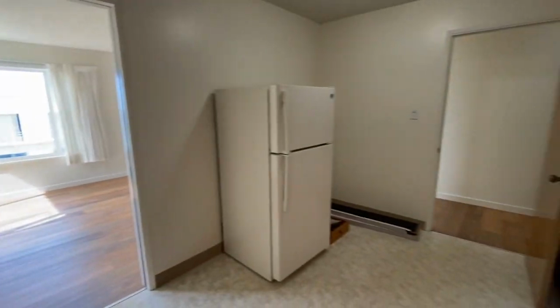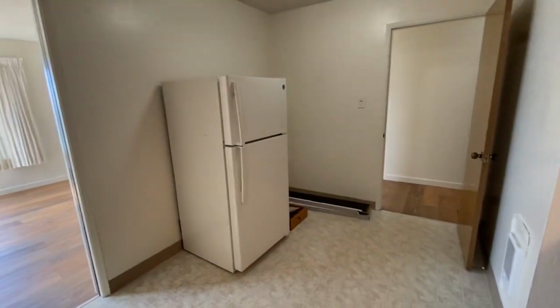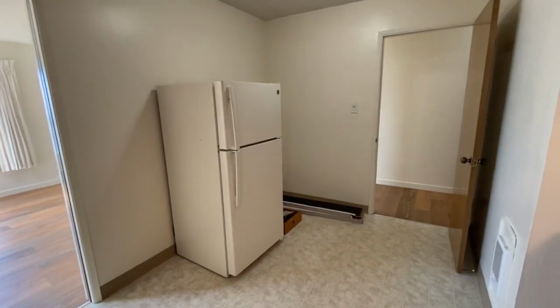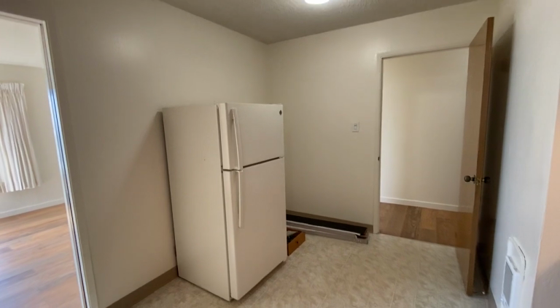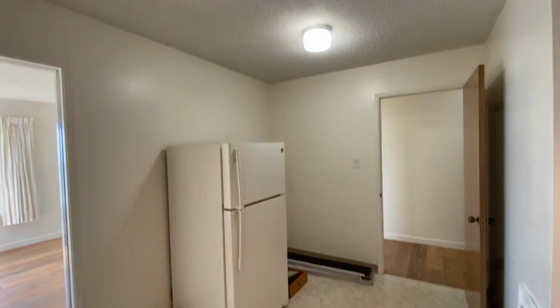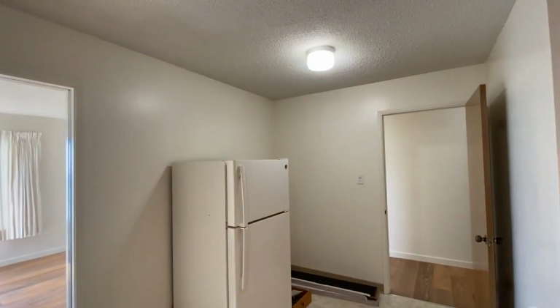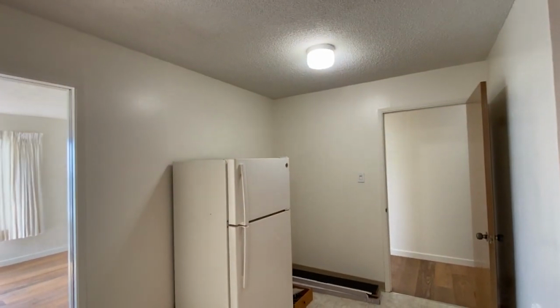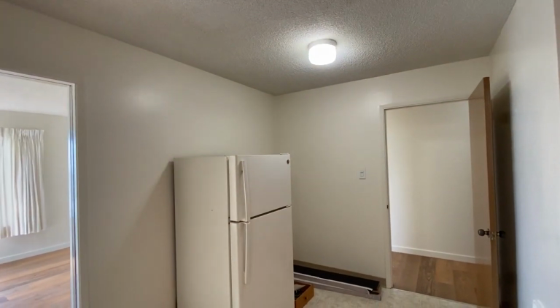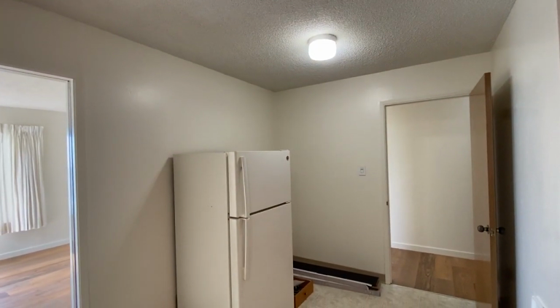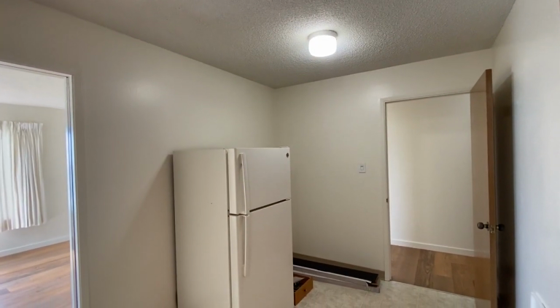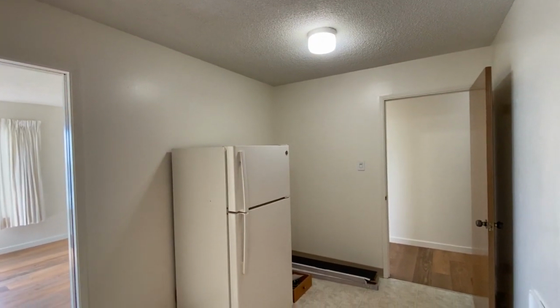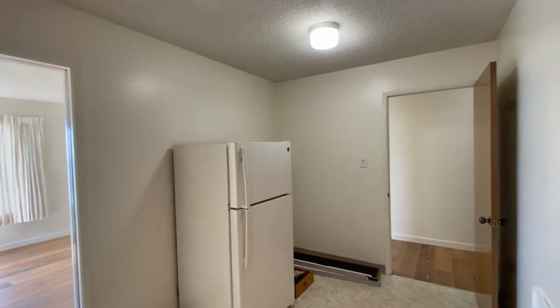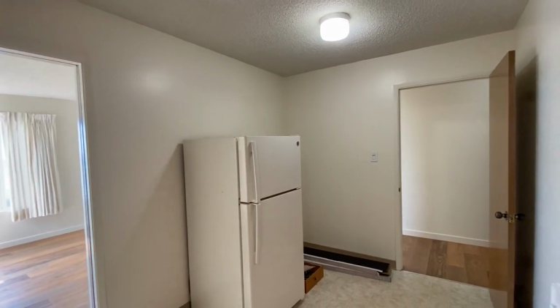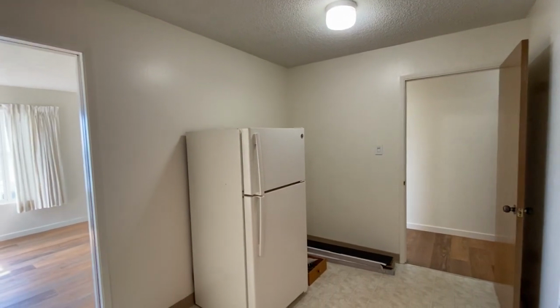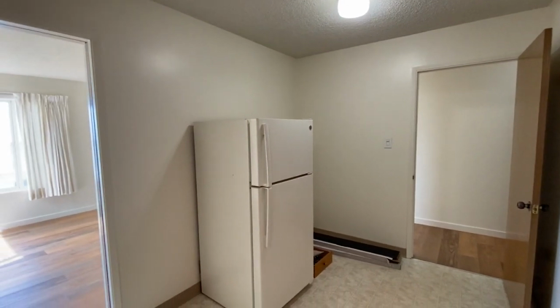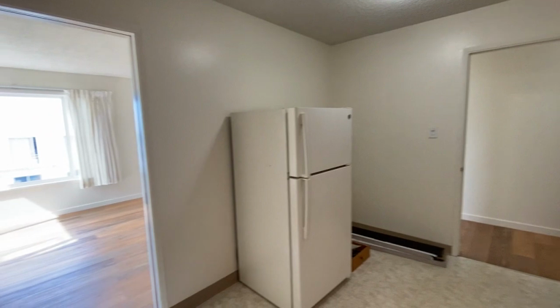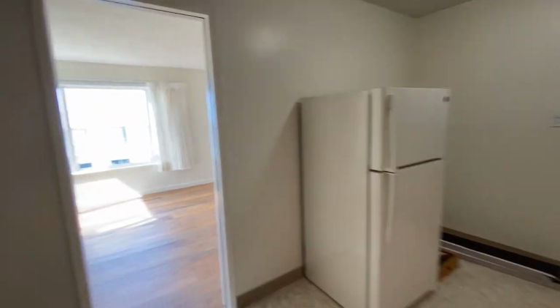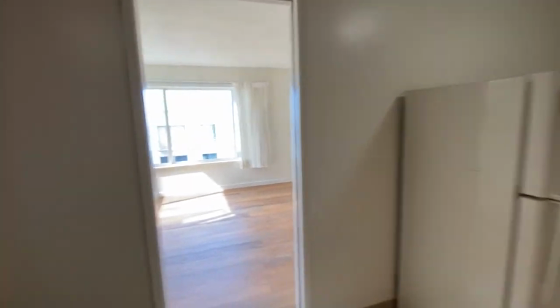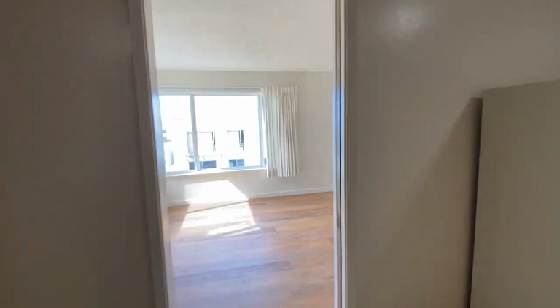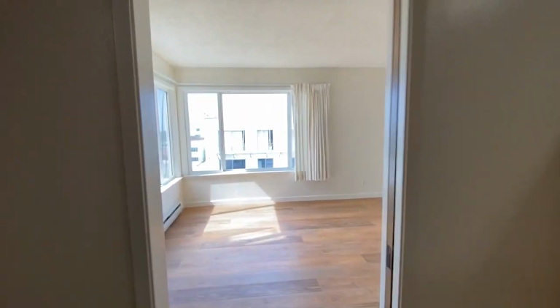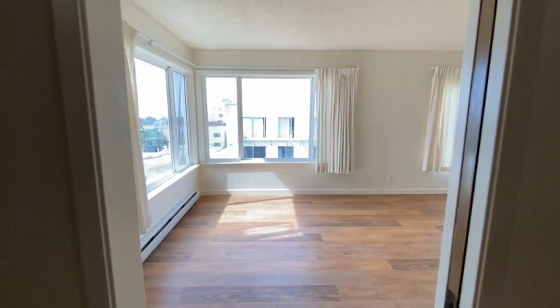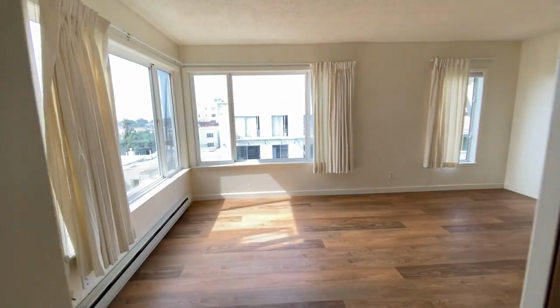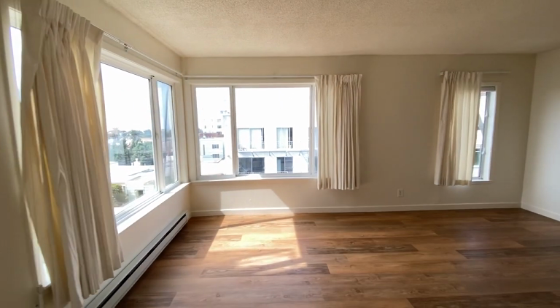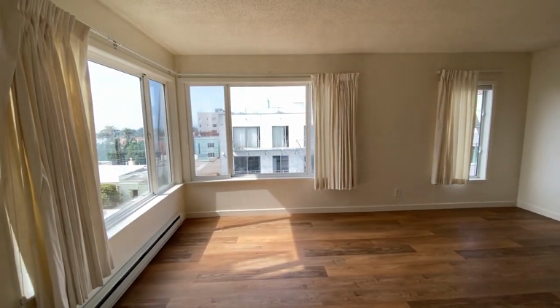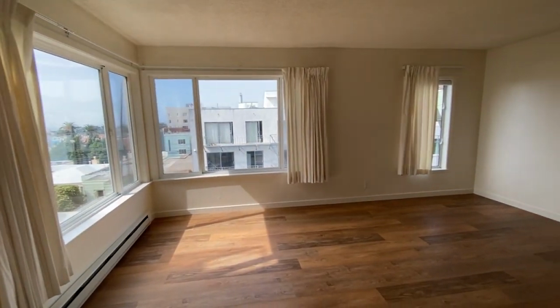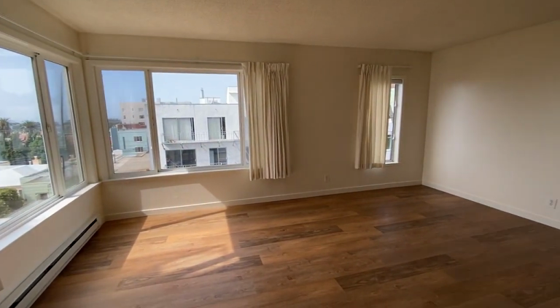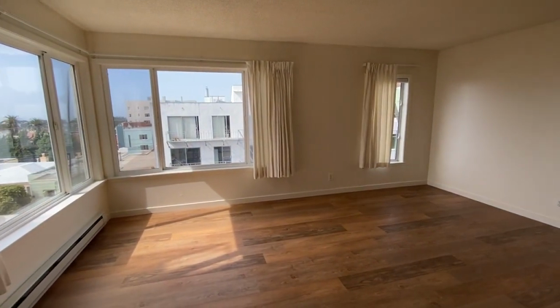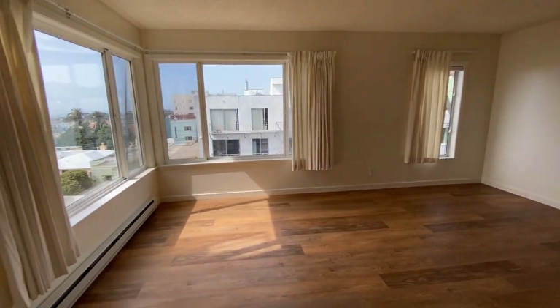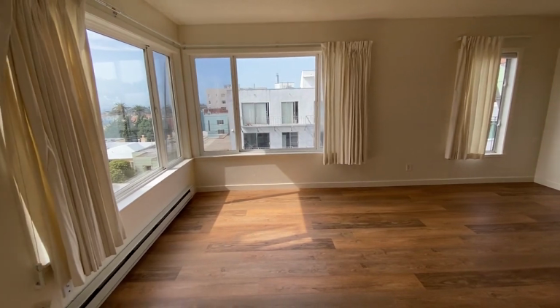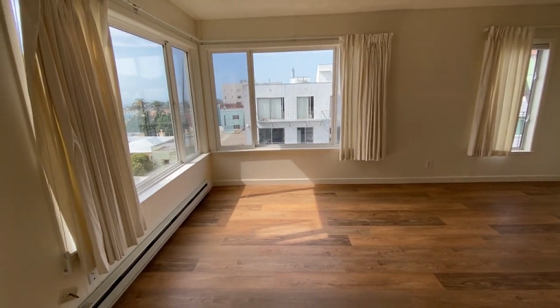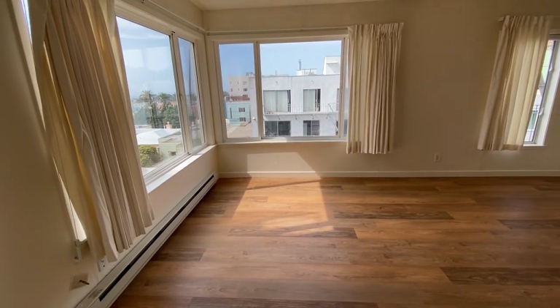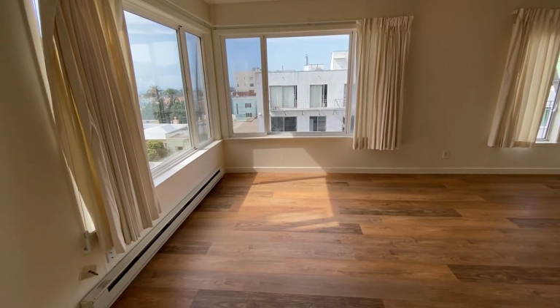There's linoleum flooring in the kitchen, and the corner where the fridge is currently sitting would be the room for a dining table.